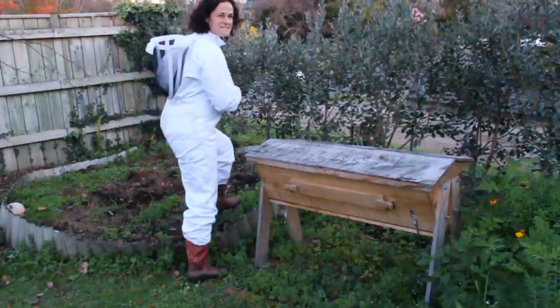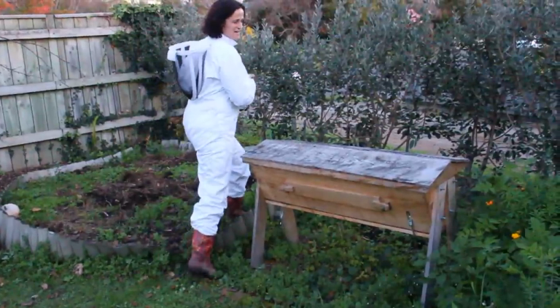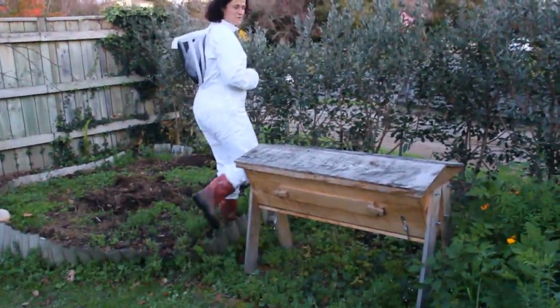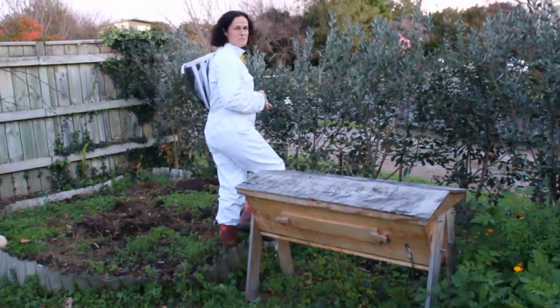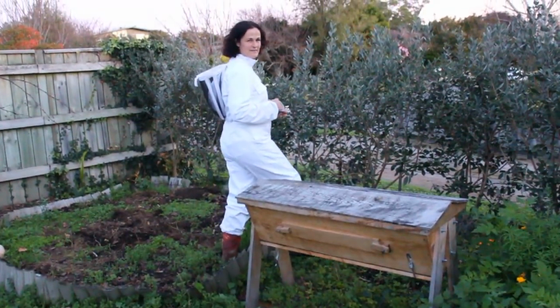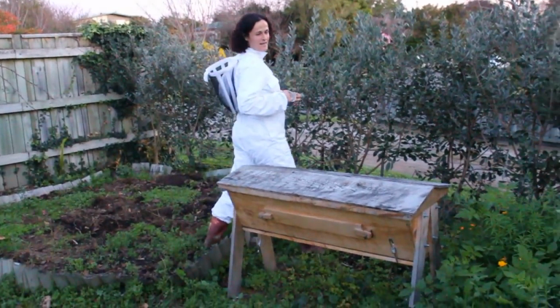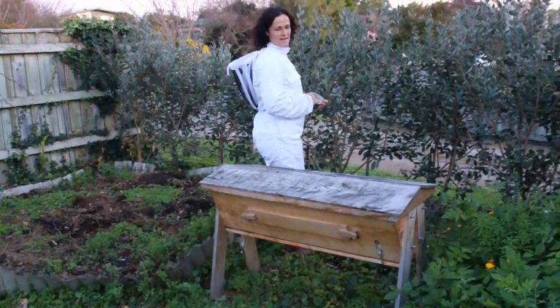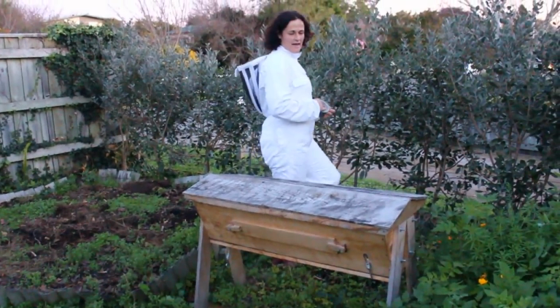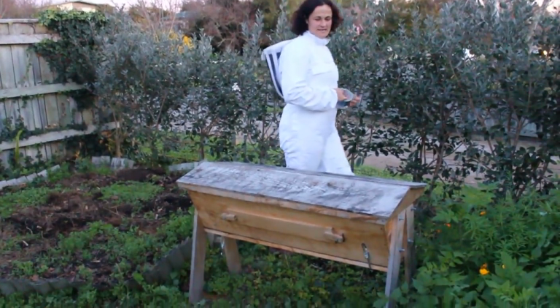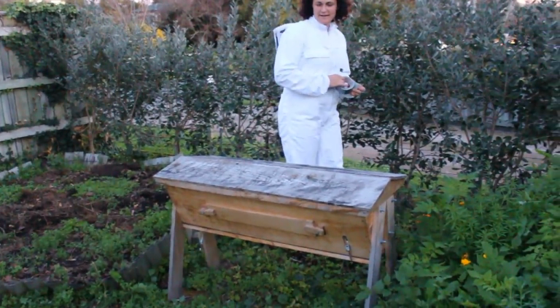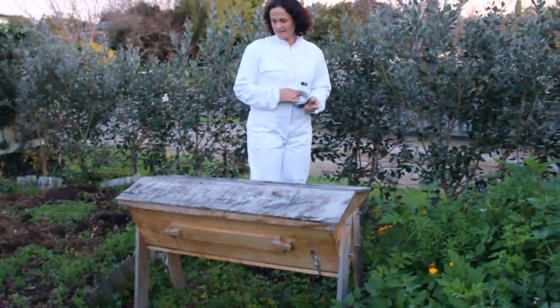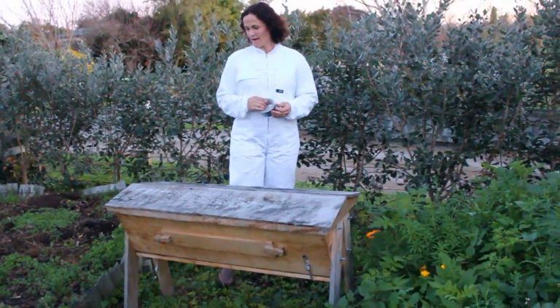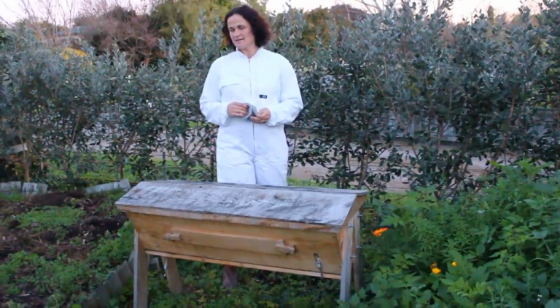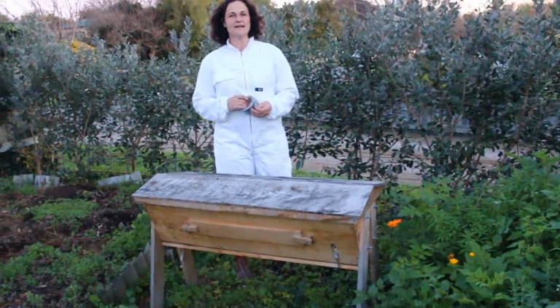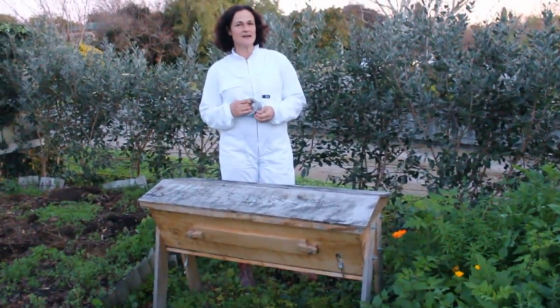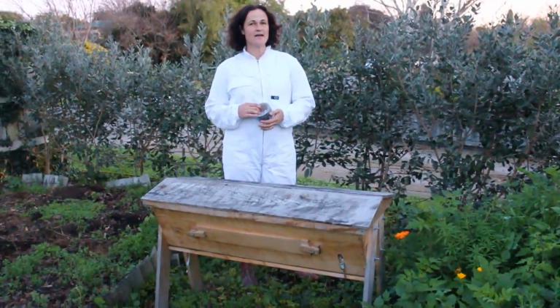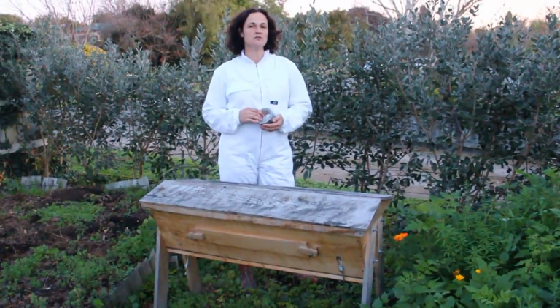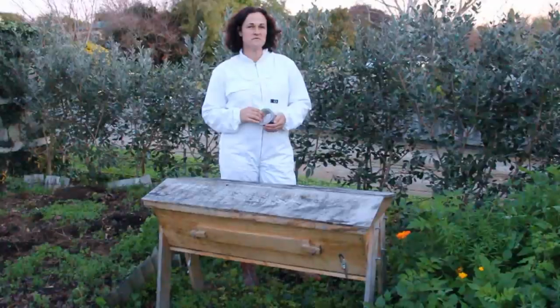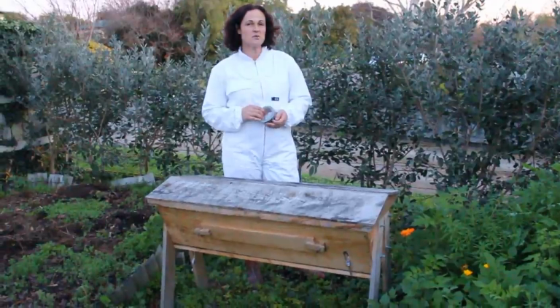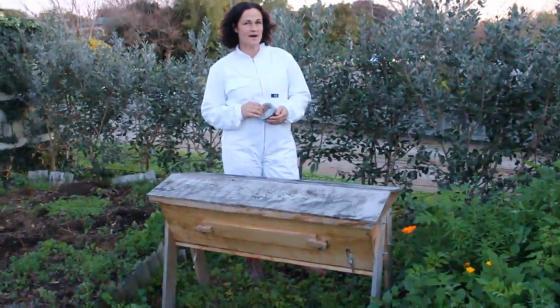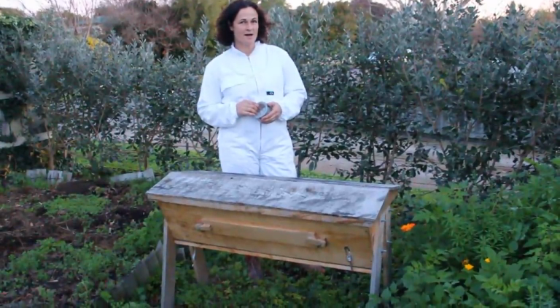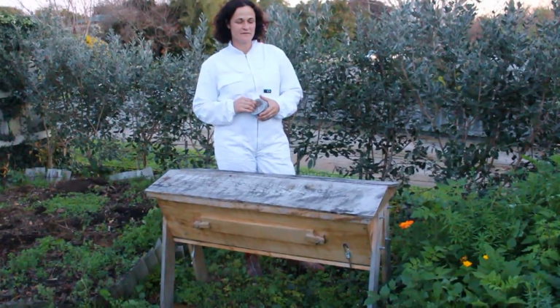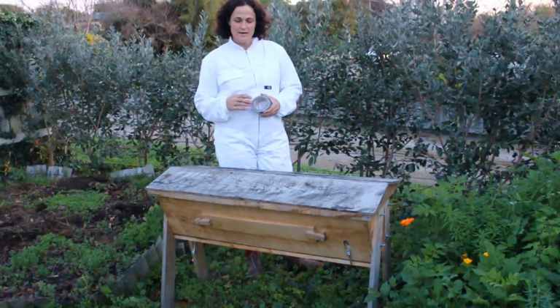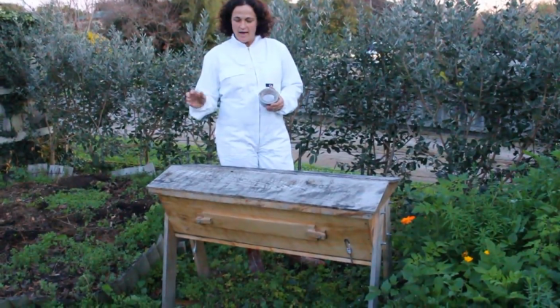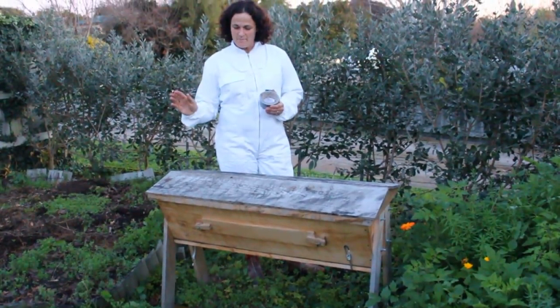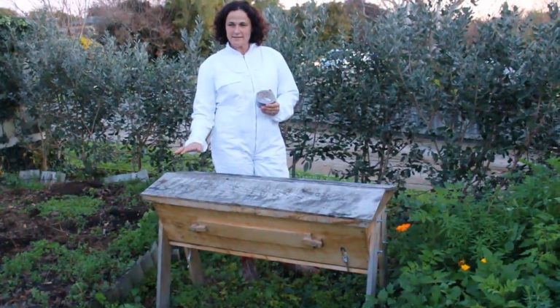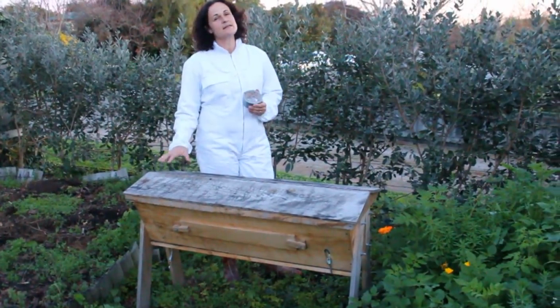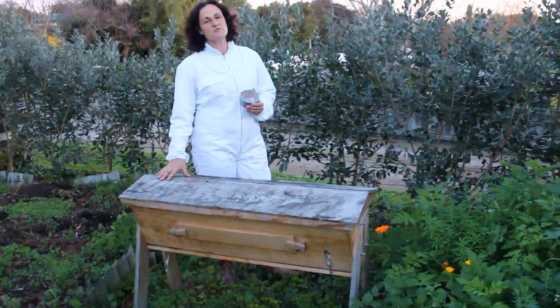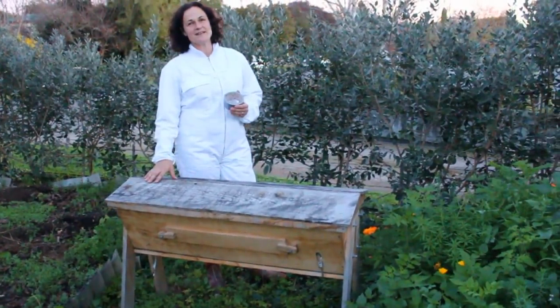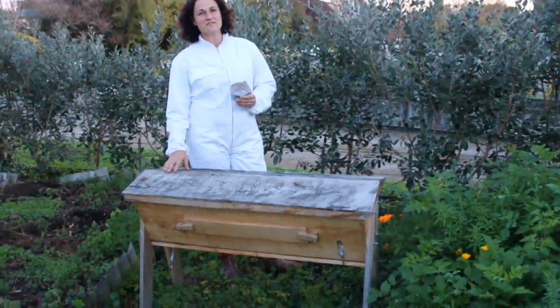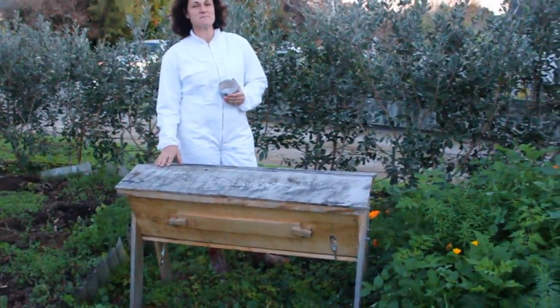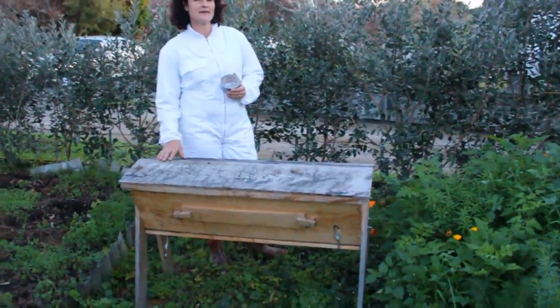This is Janet from Green Urban Living and this evening Duncan and I are going to move this top bar hive. Basically we need to move it out of this backyard.